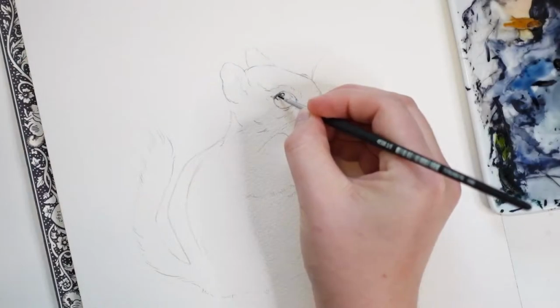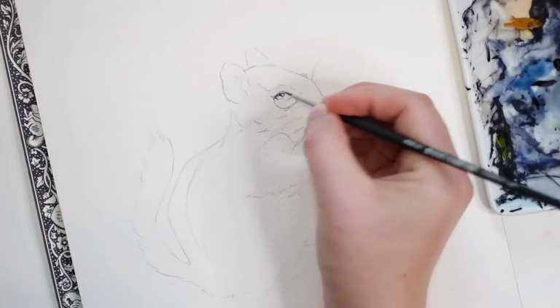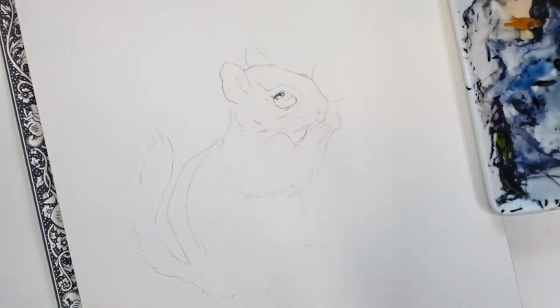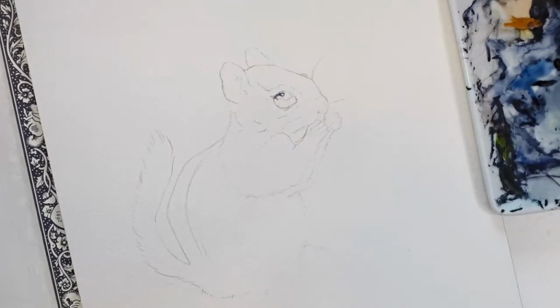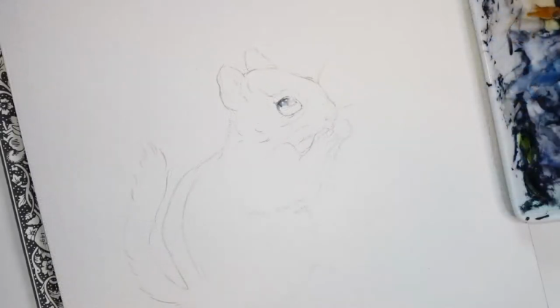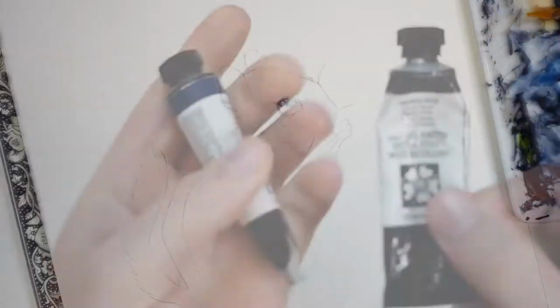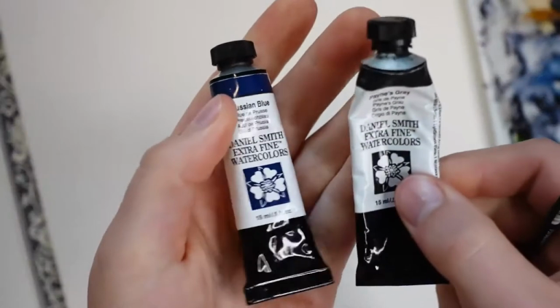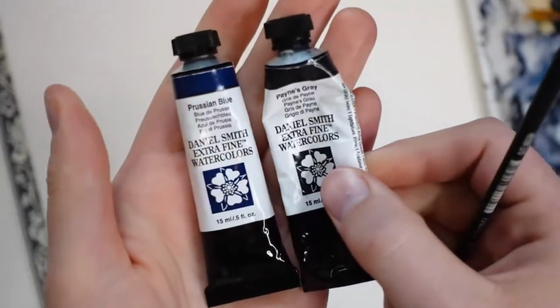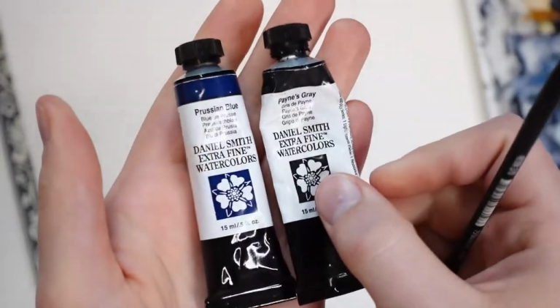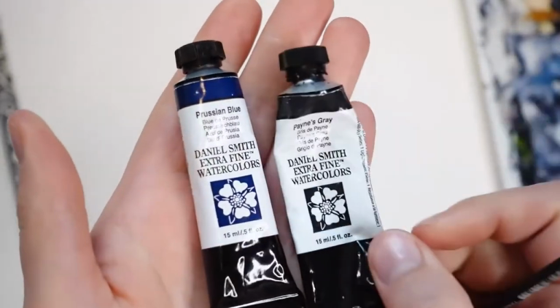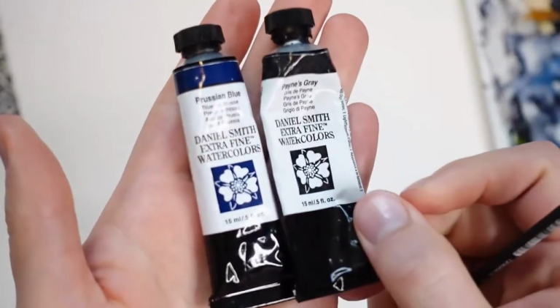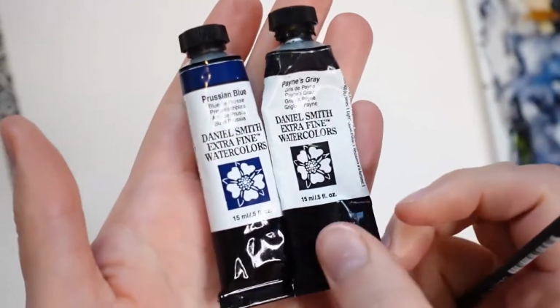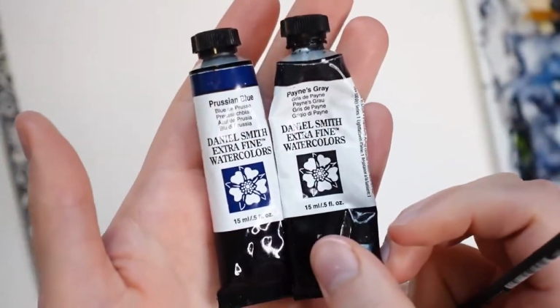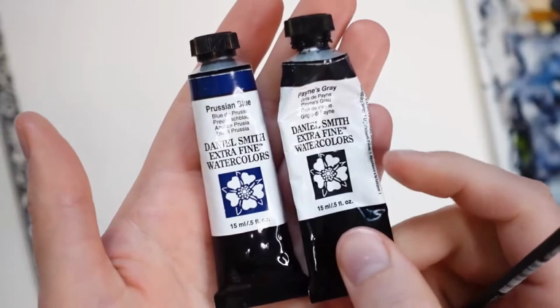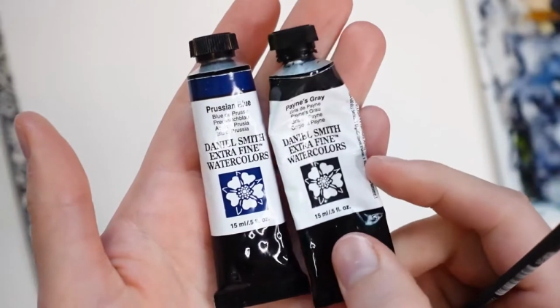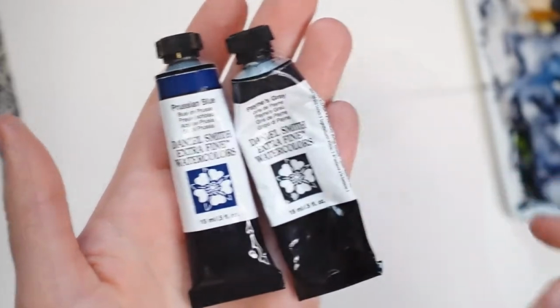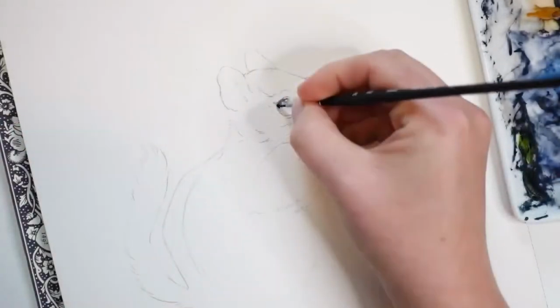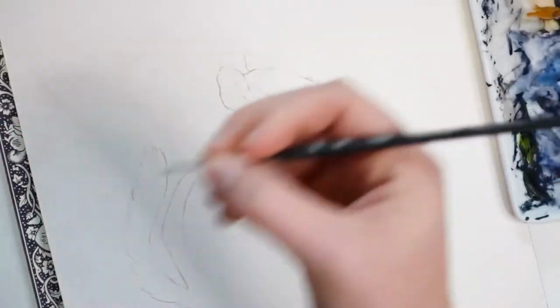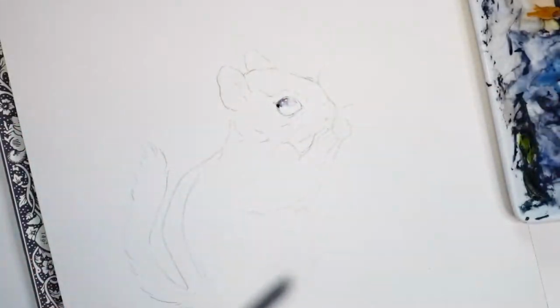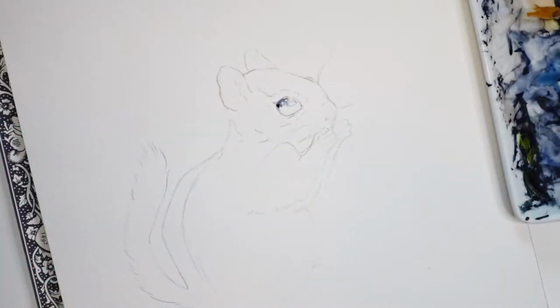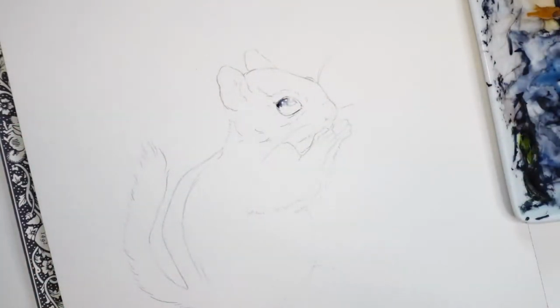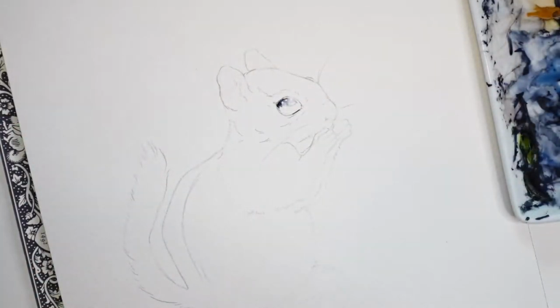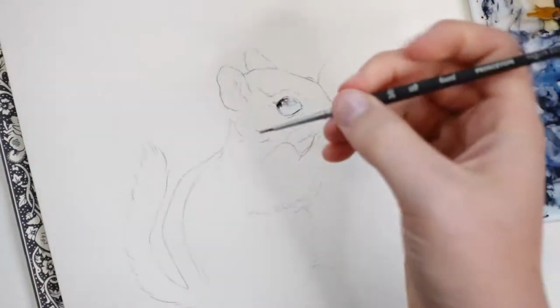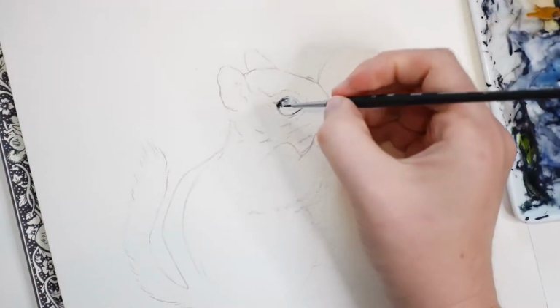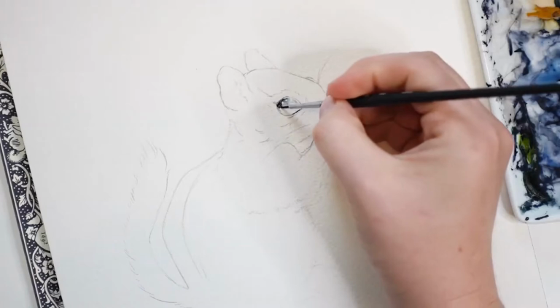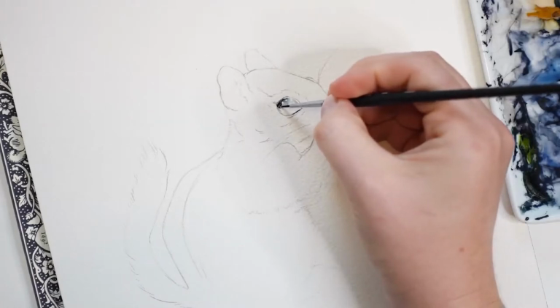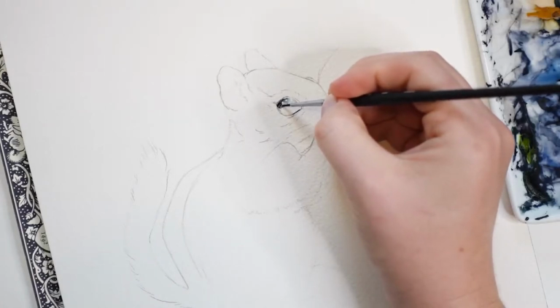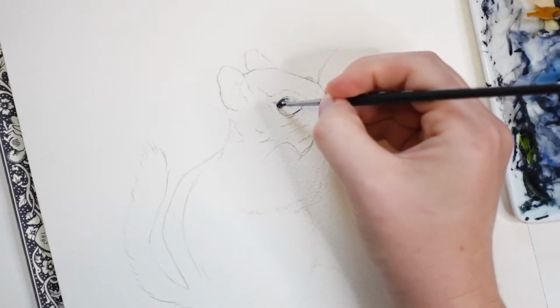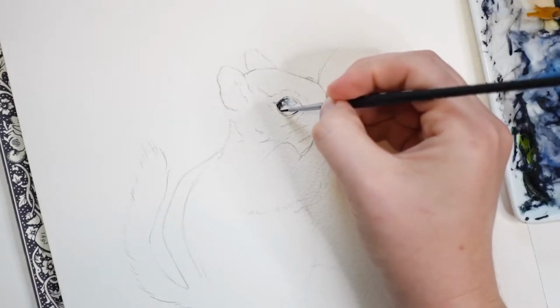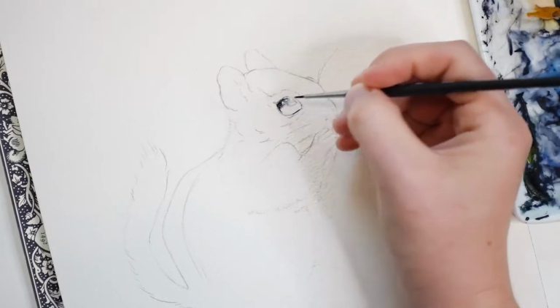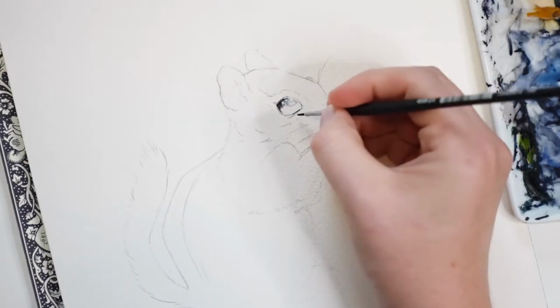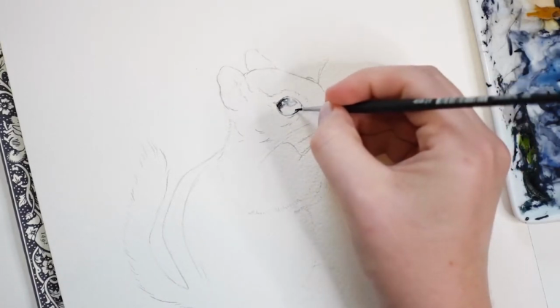I will start off this painting by painting the eye. For the eye I'll be using Prussian Blue and Payne's Gray by the brand Daniel Smith. I'll mix these two colors together to get a bluish-gray colored paint. As for a brush, I'll be using something small such as a 3/0 or number 0 round brush.